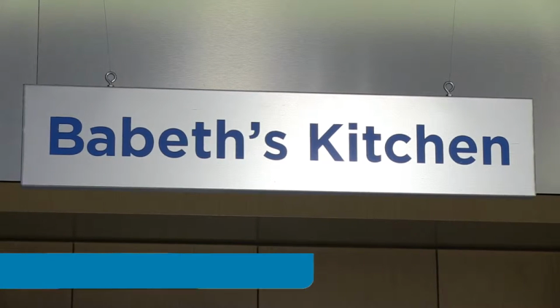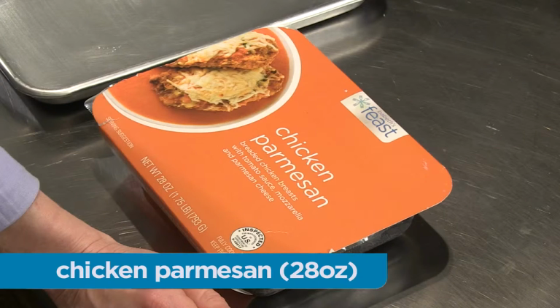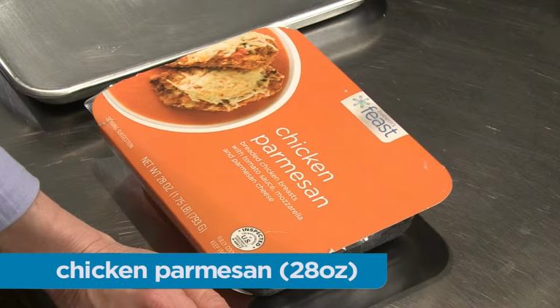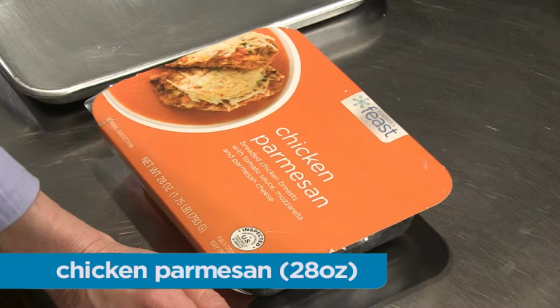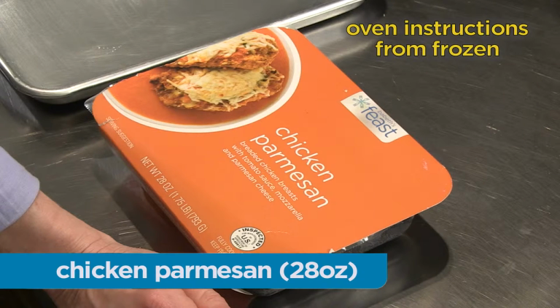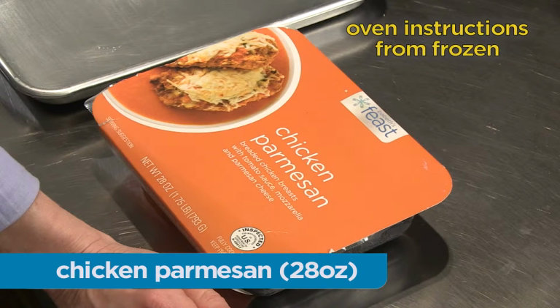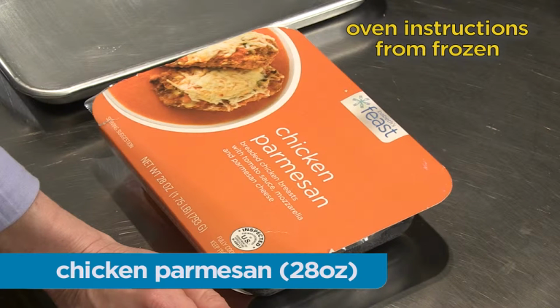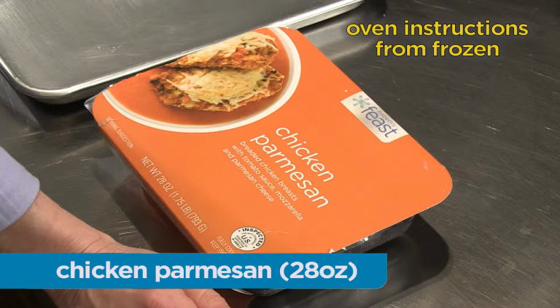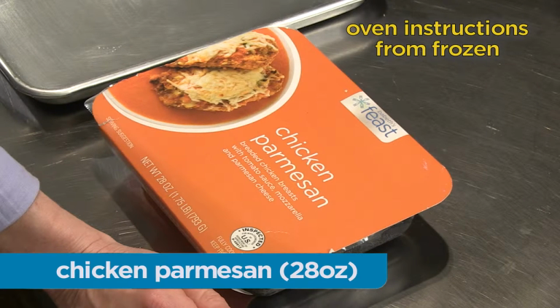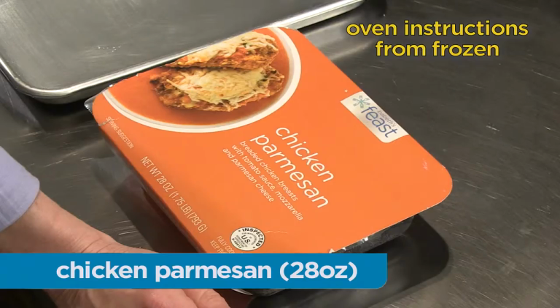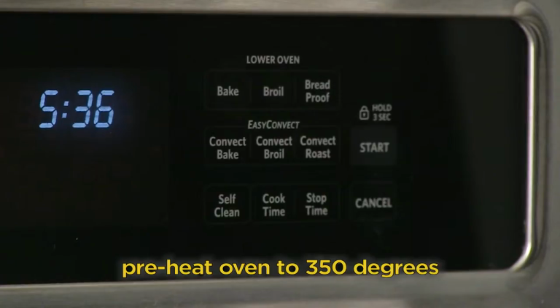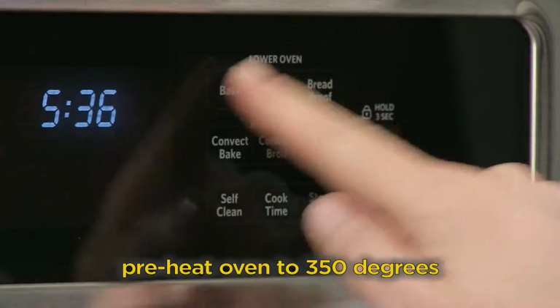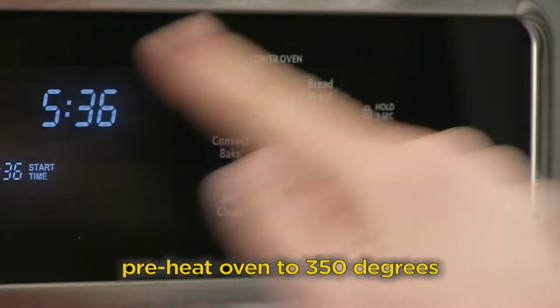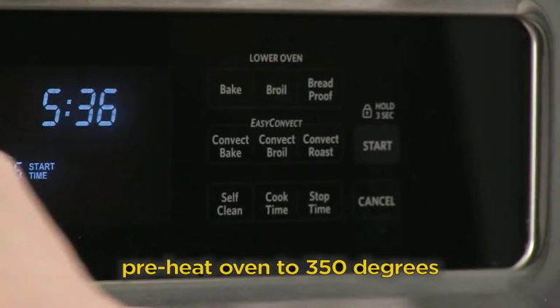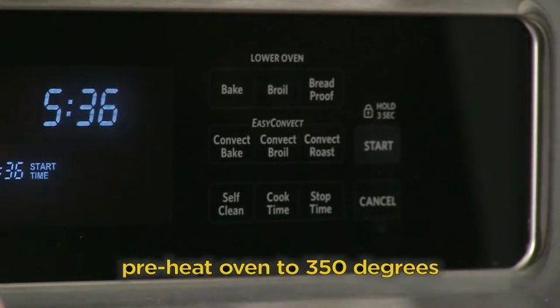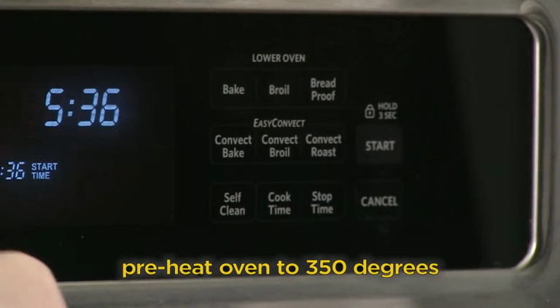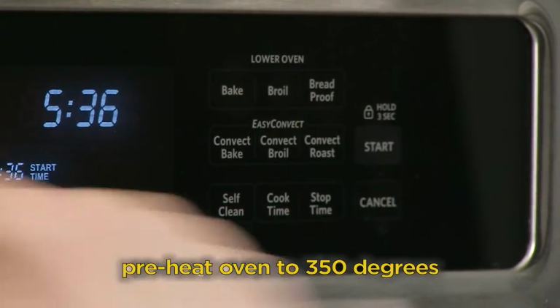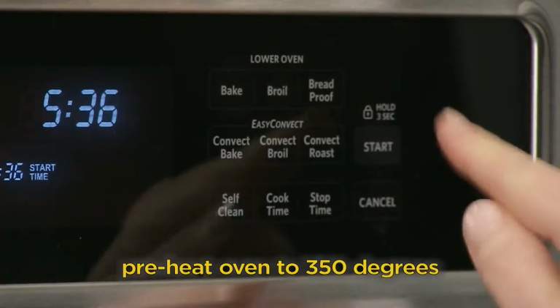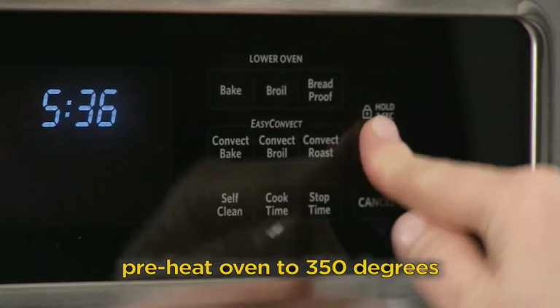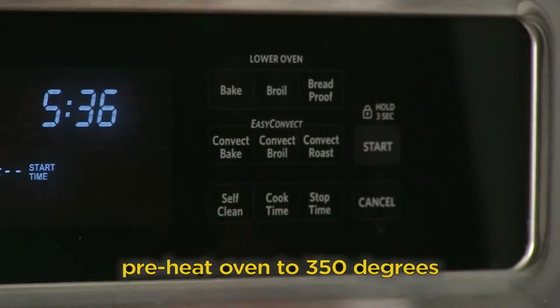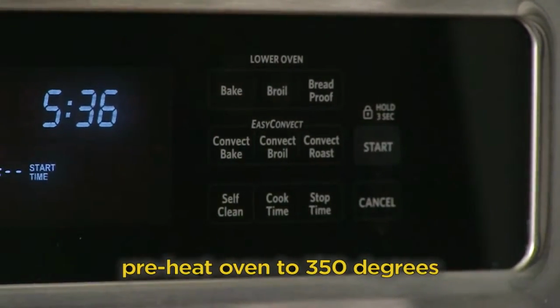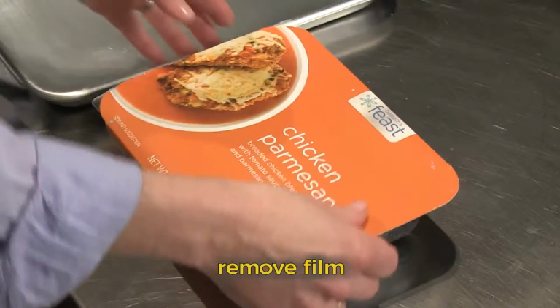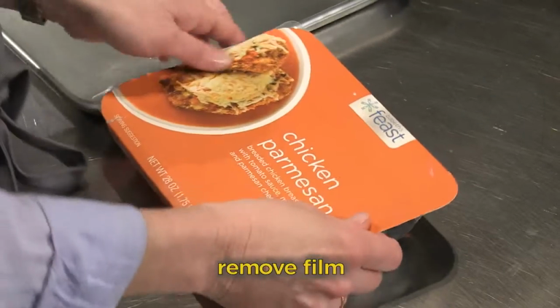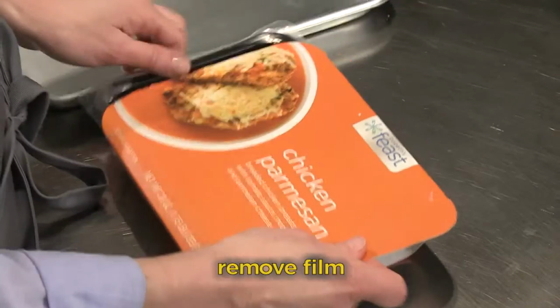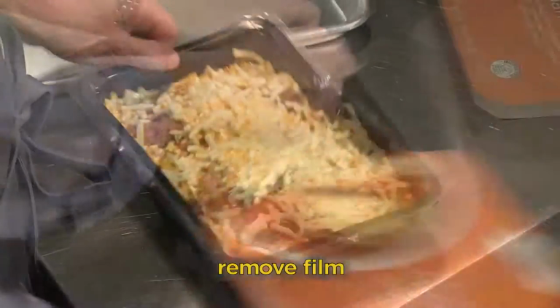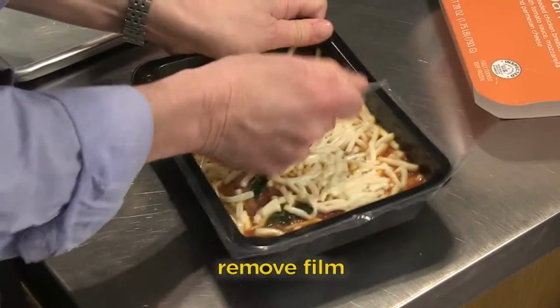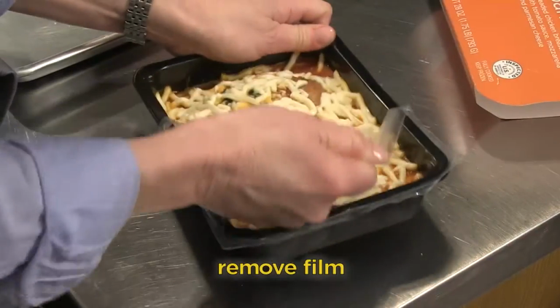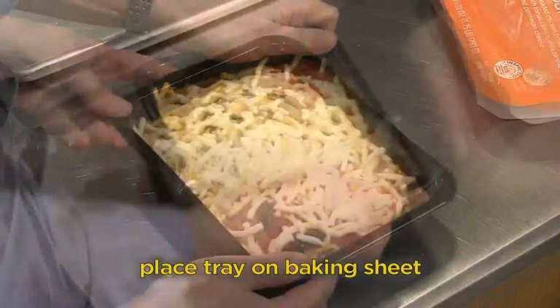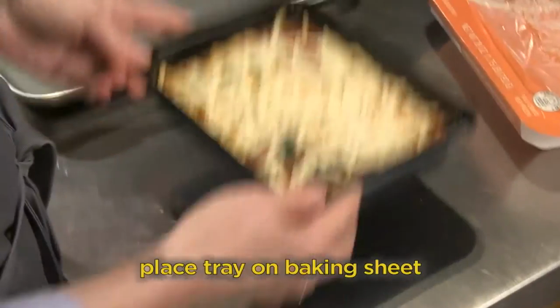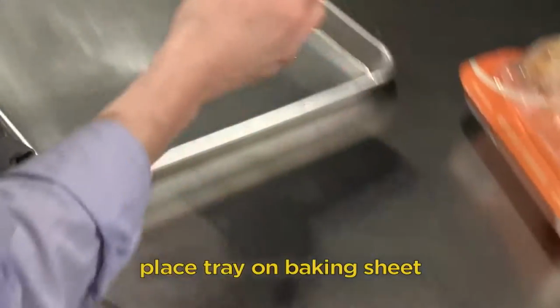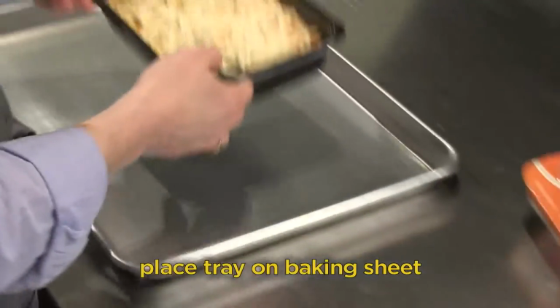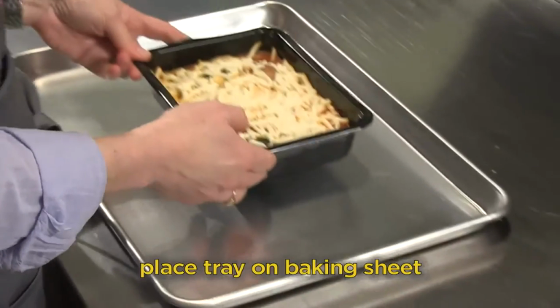Chicken Parmesan — Conventional Oven. Preheat oven to 350 degrees. Remove the film and place tray on a baking sheet.